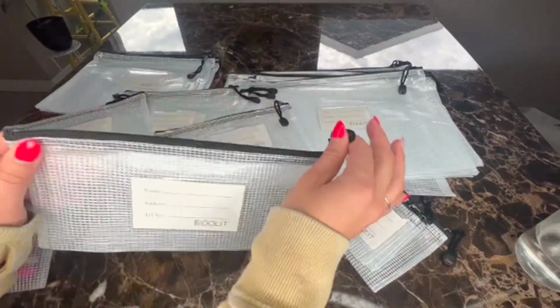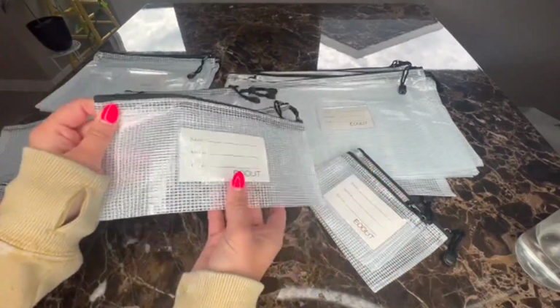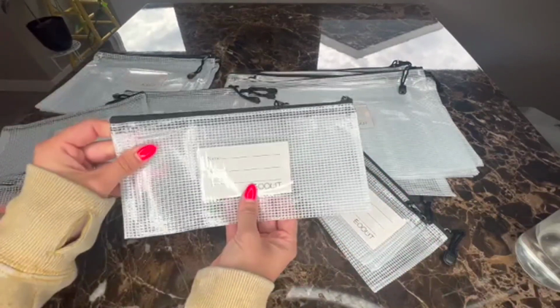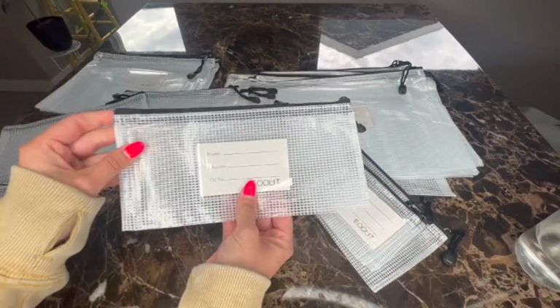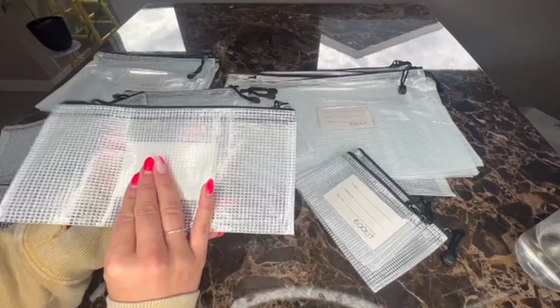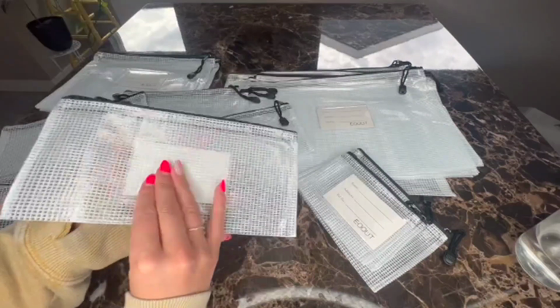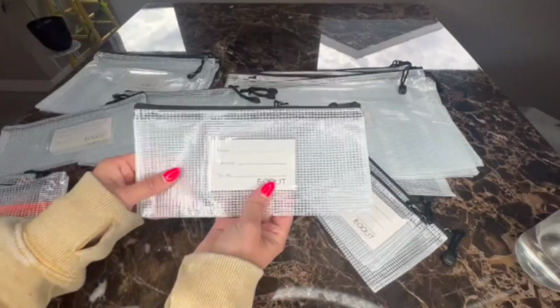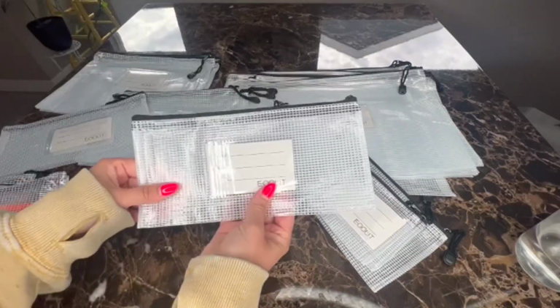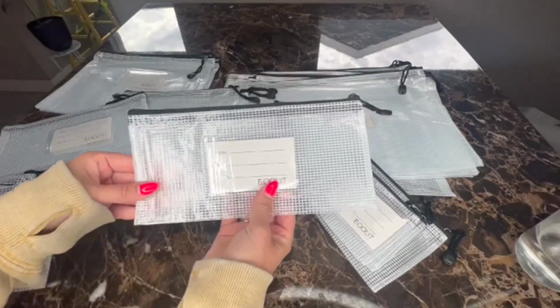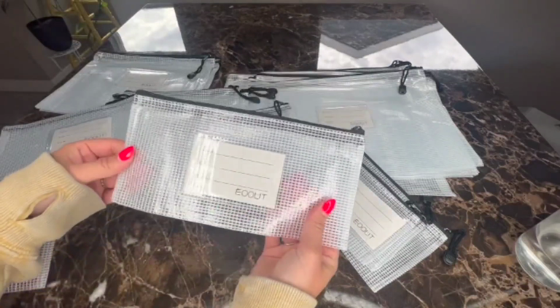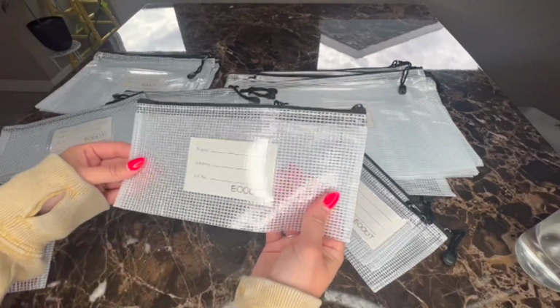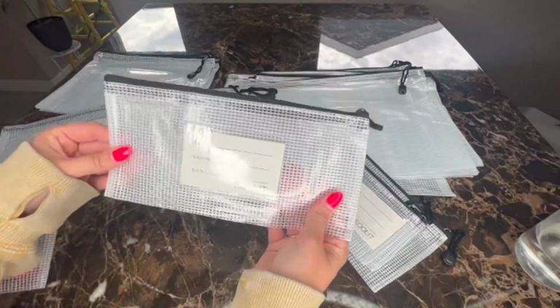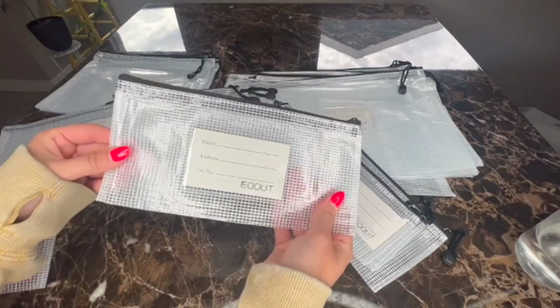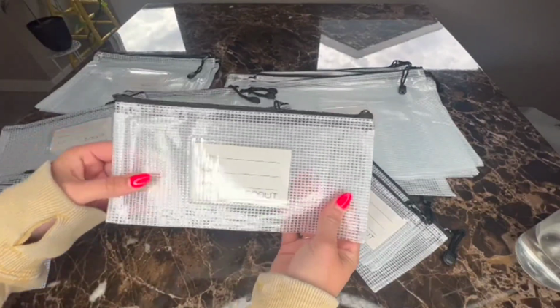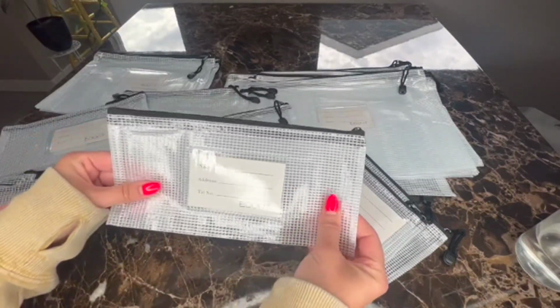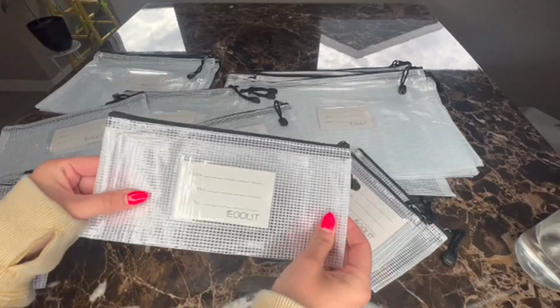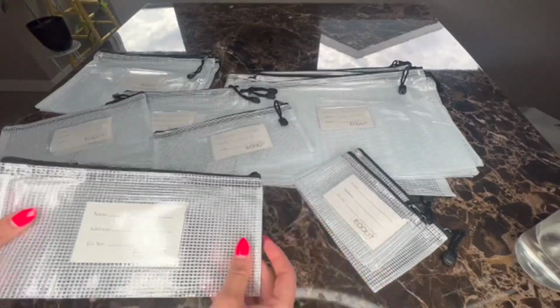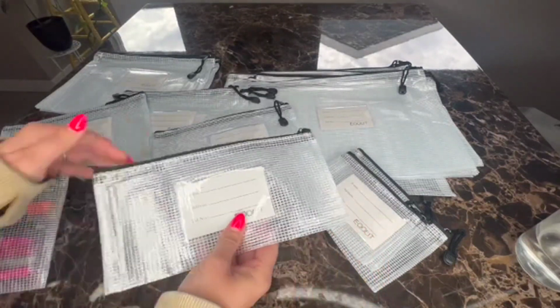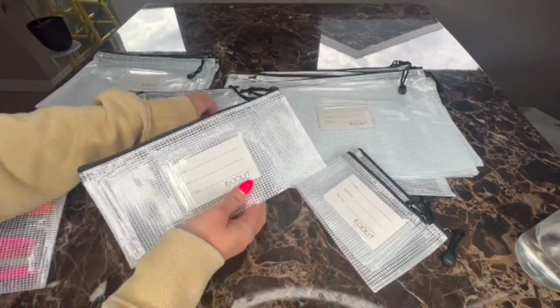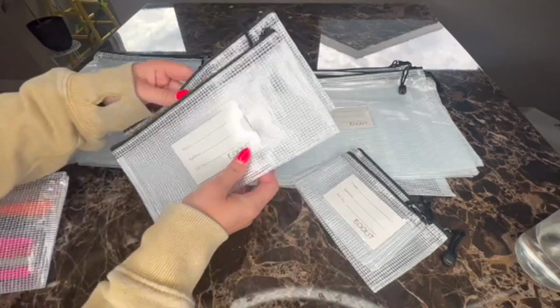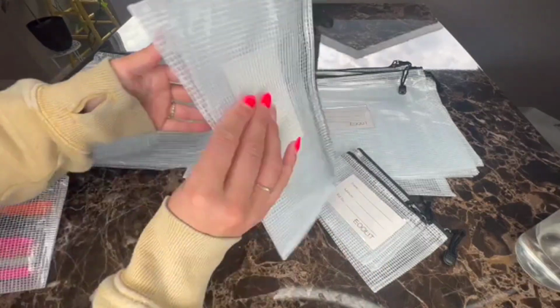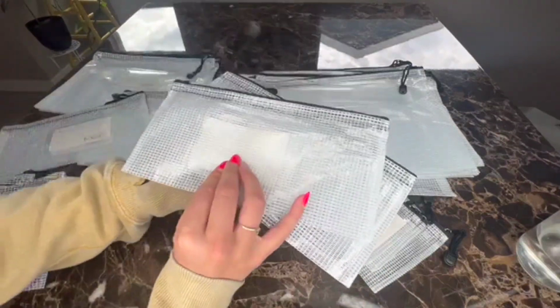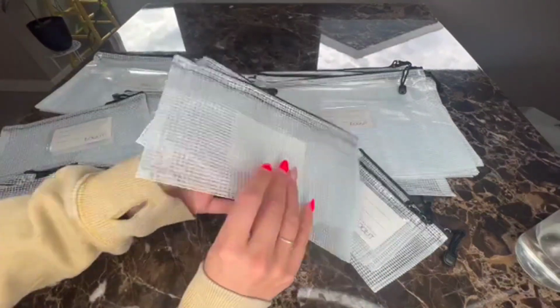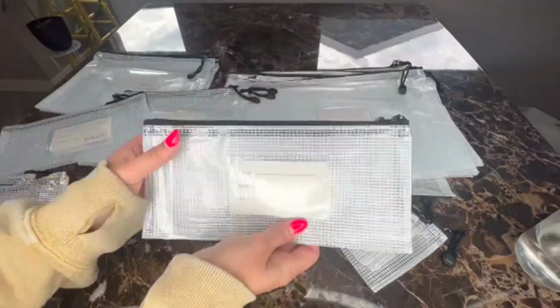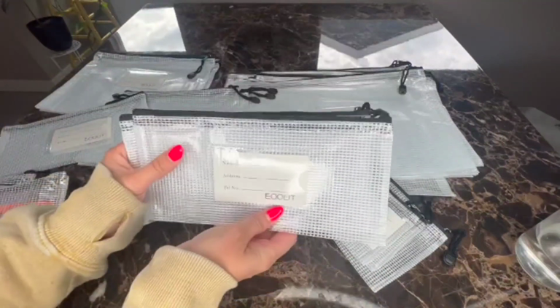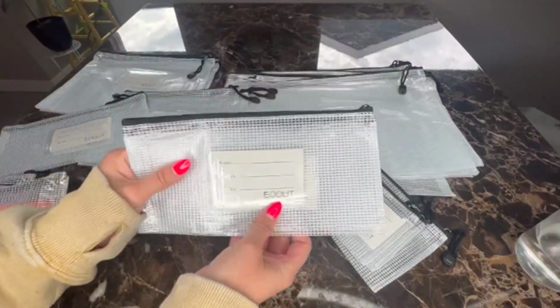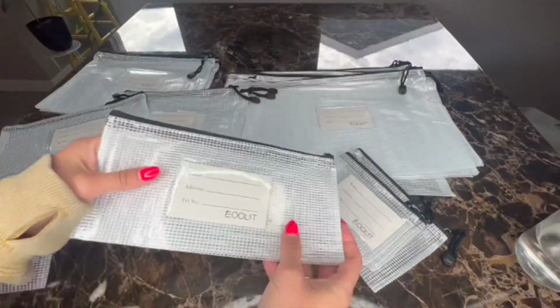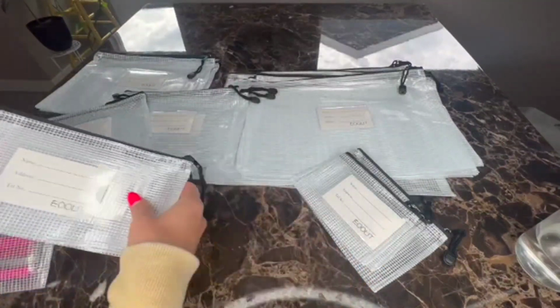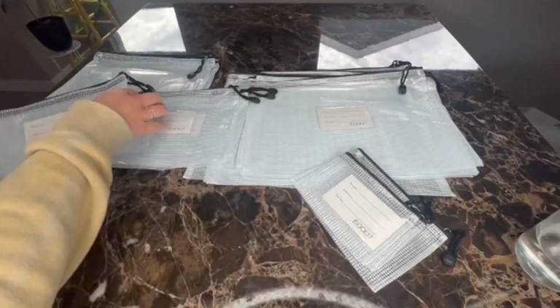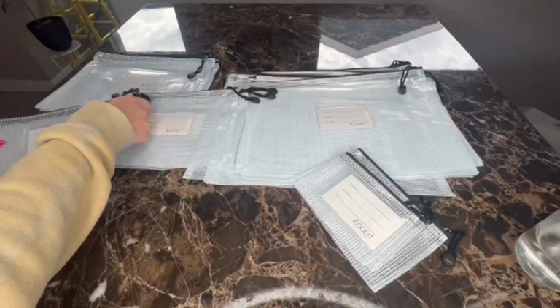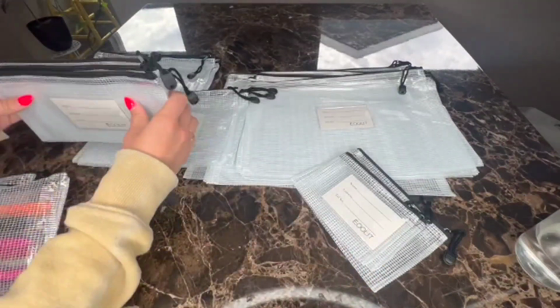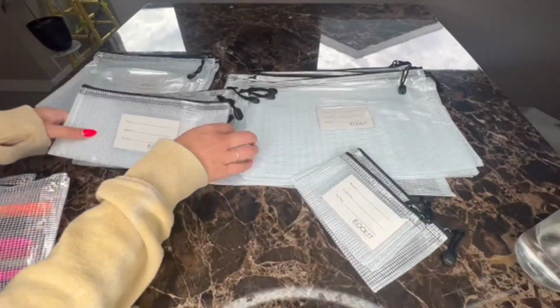That is why I got these too, because I foresee my children taking some of these to school. They do also come without those info sheets — super fun.